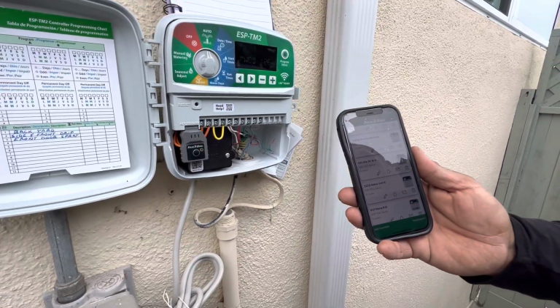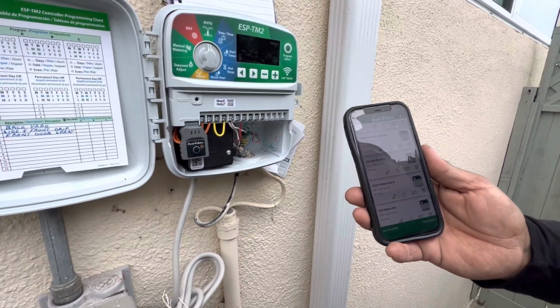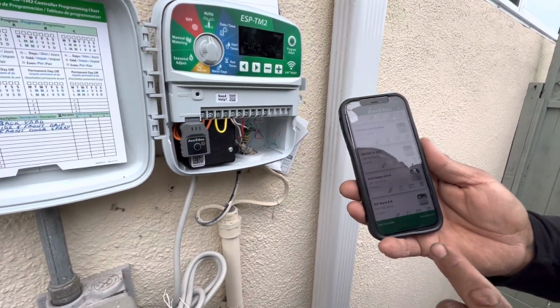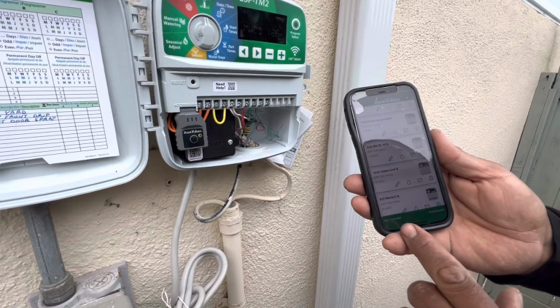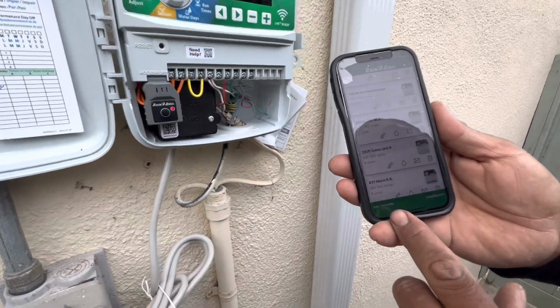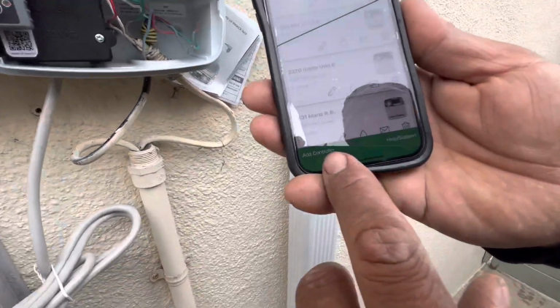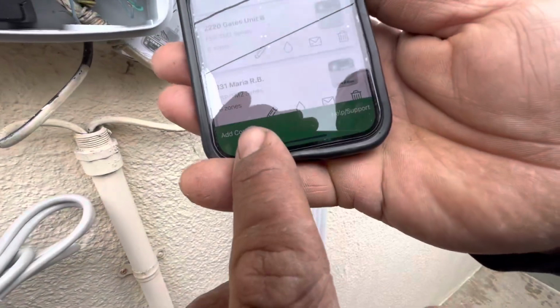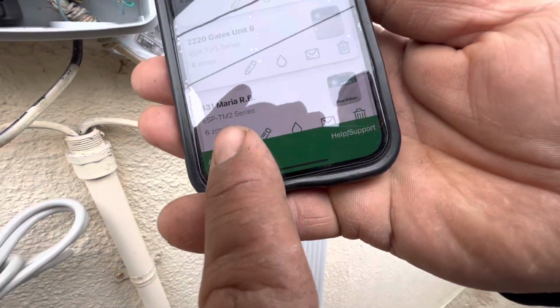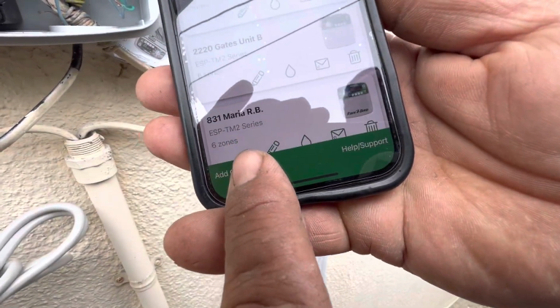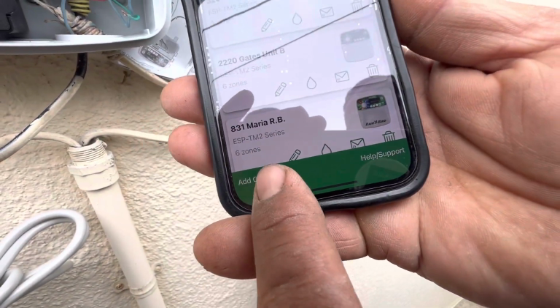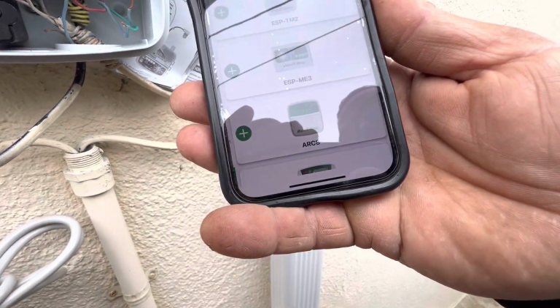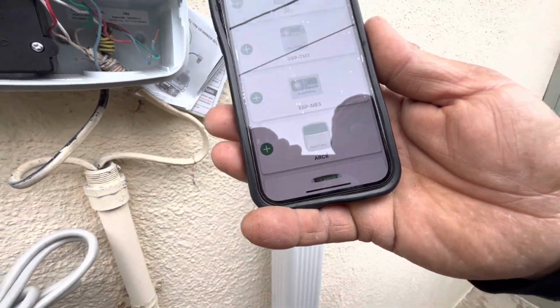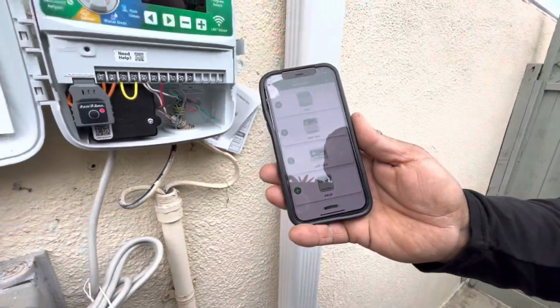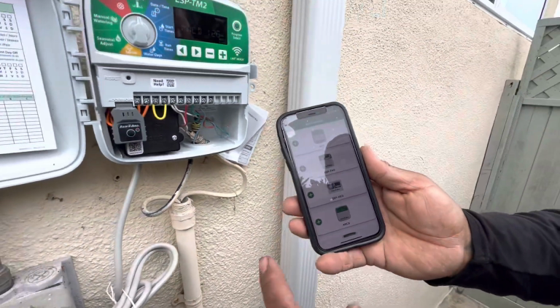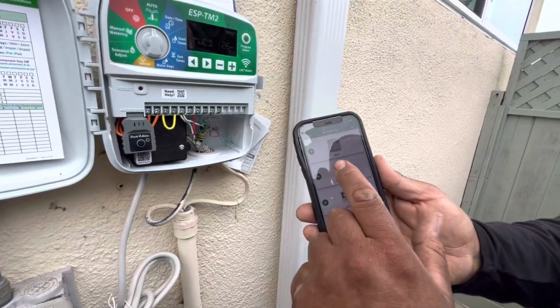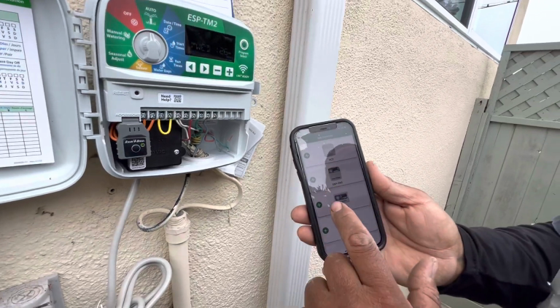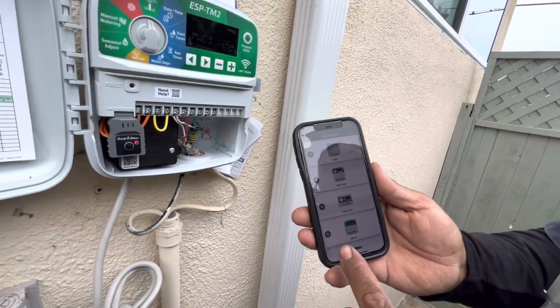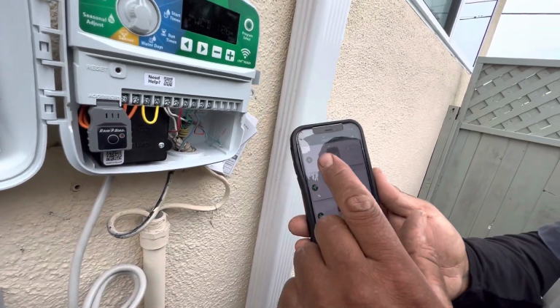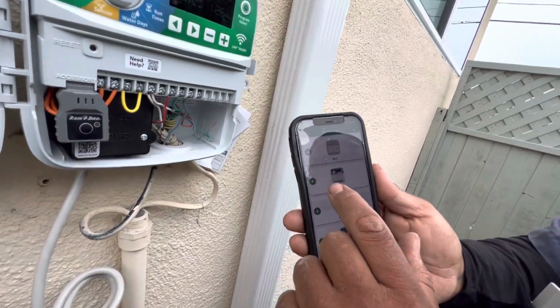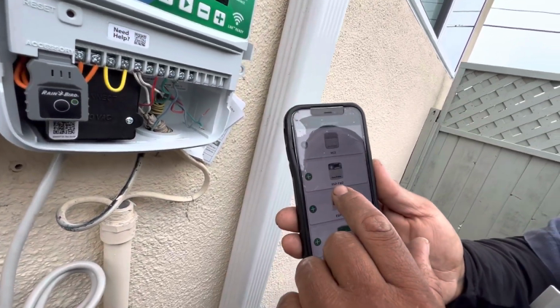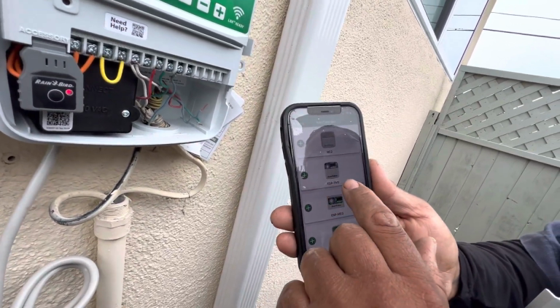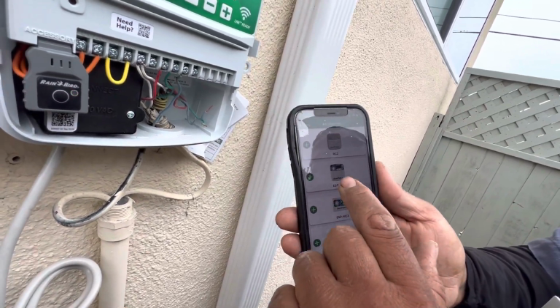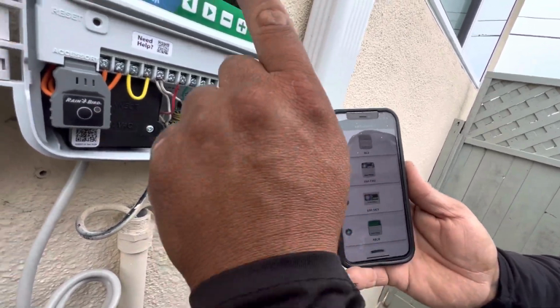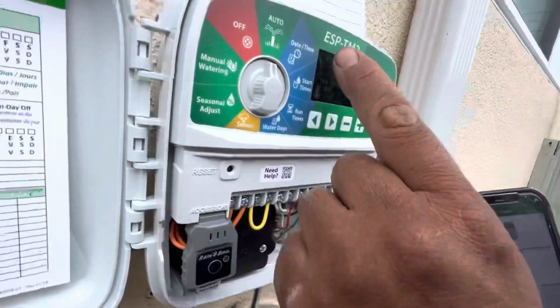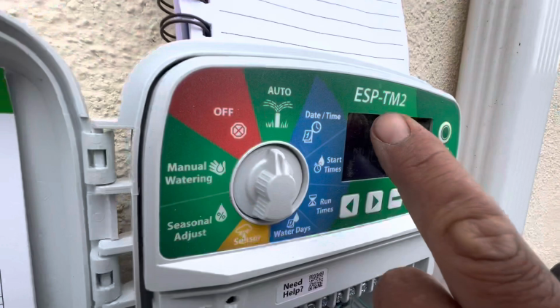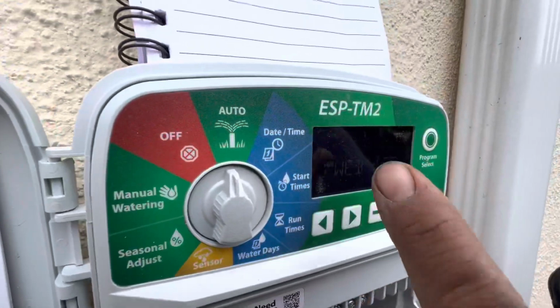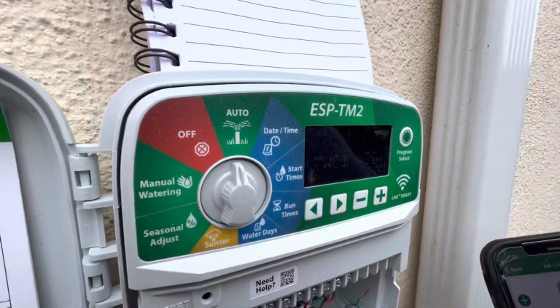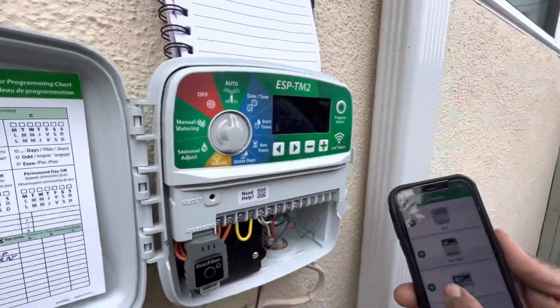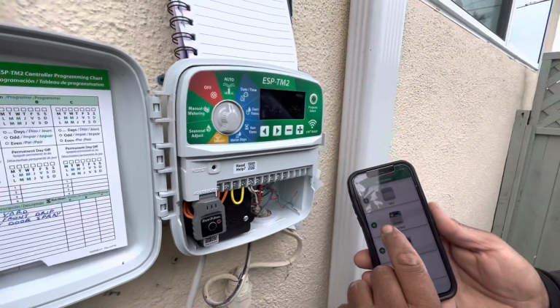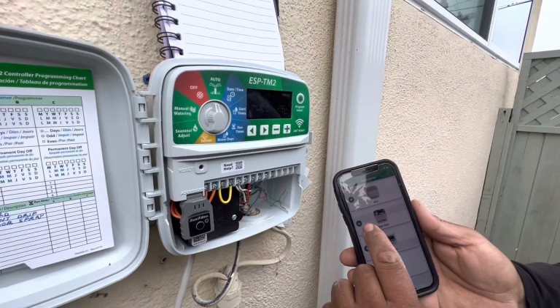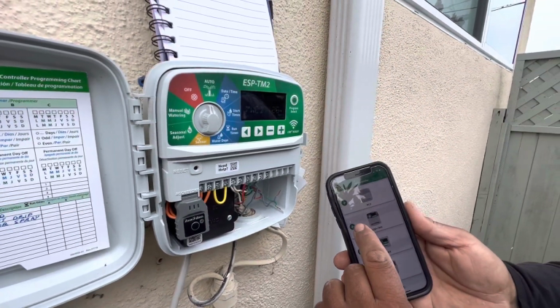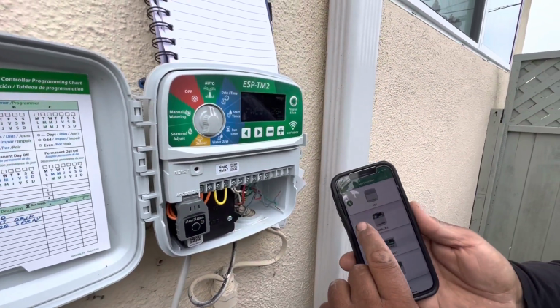You're going to download the Rainbird app, then you're going to hit the add controller button here. I'm going to click that, and it's going to ask you what type of controller you have. You have the ESP-TM2, and it says so right here on the clock. So we'll click on that button there — ESP-TM2.